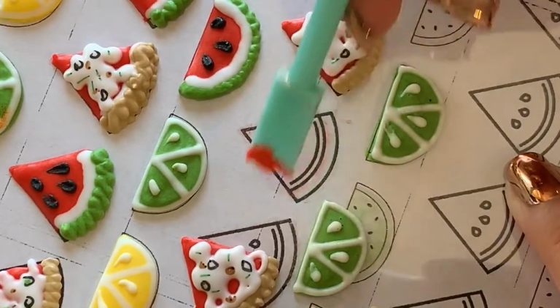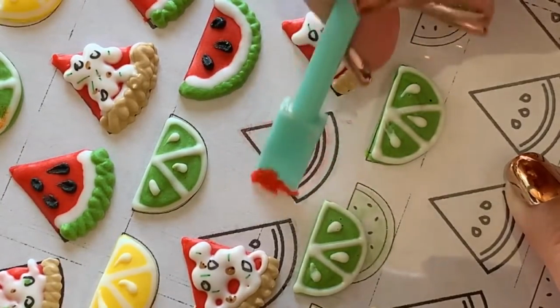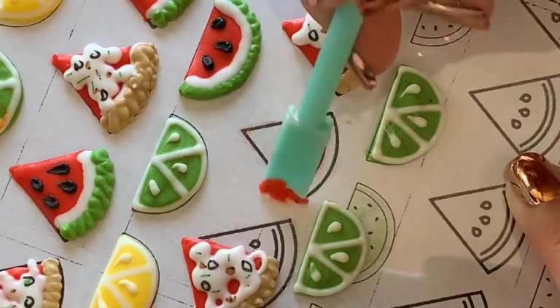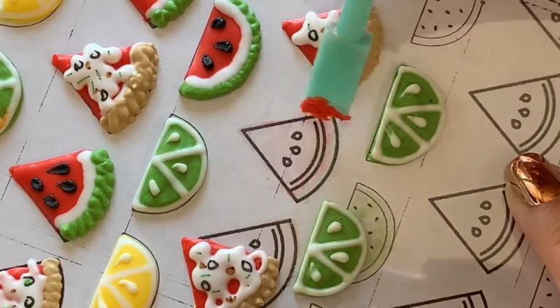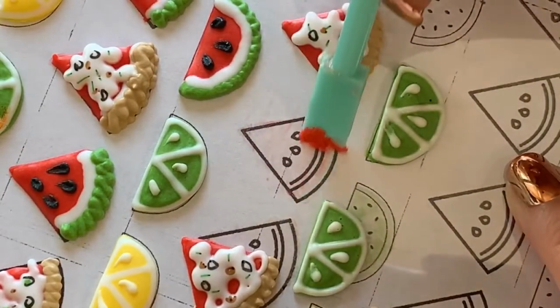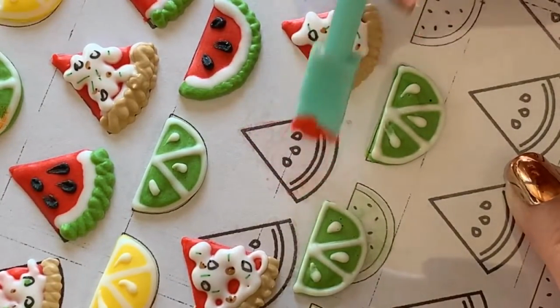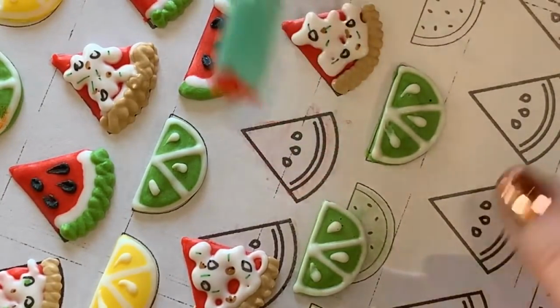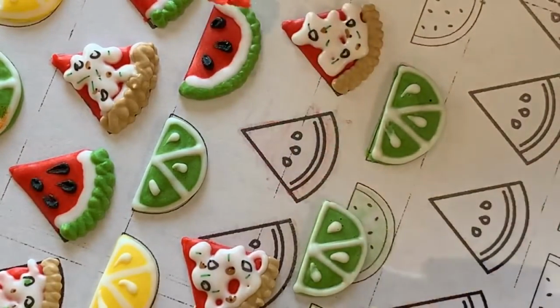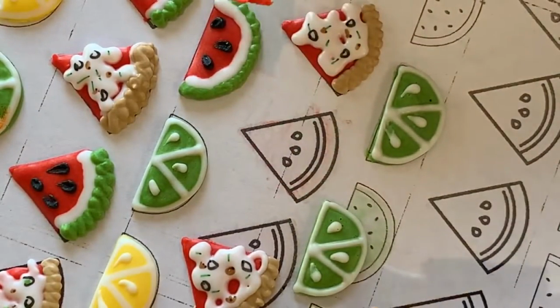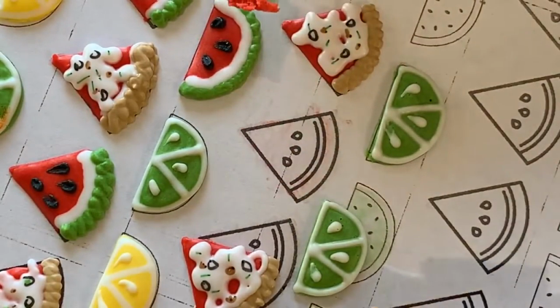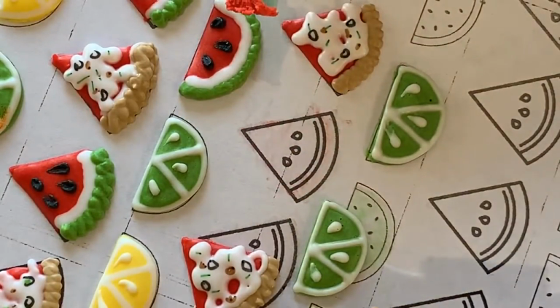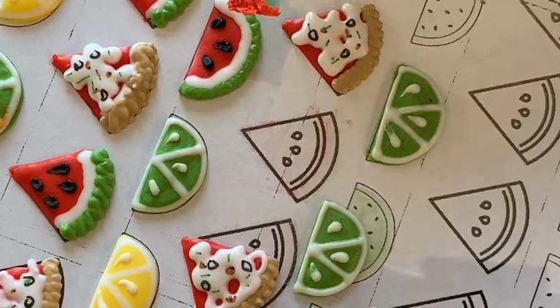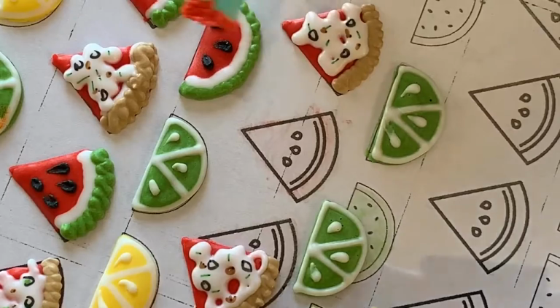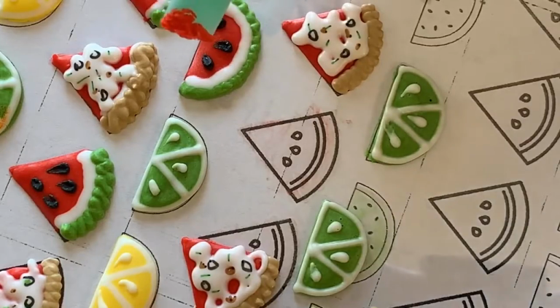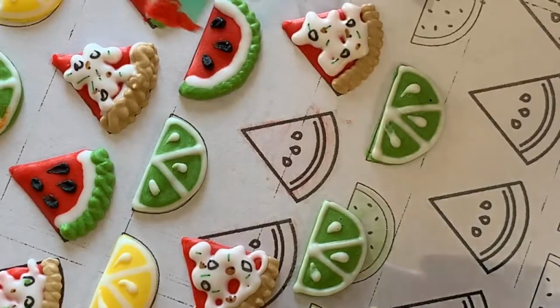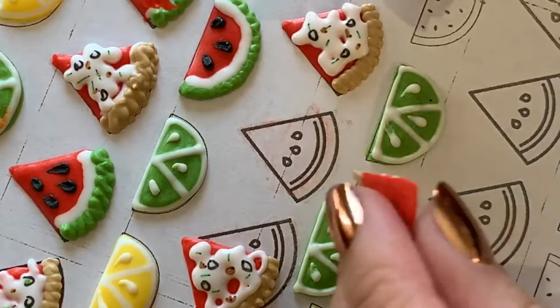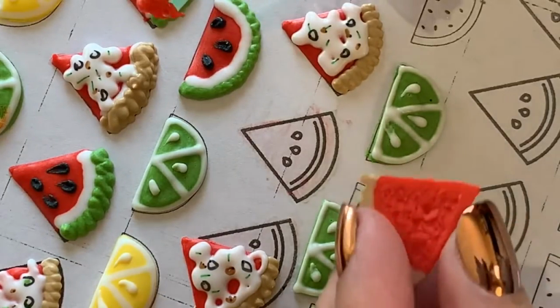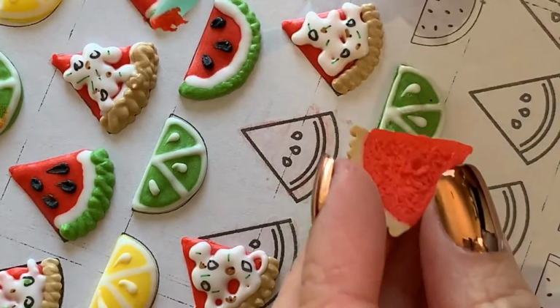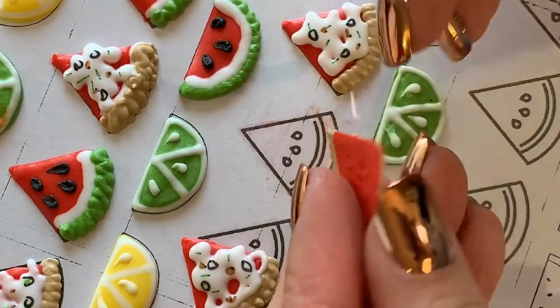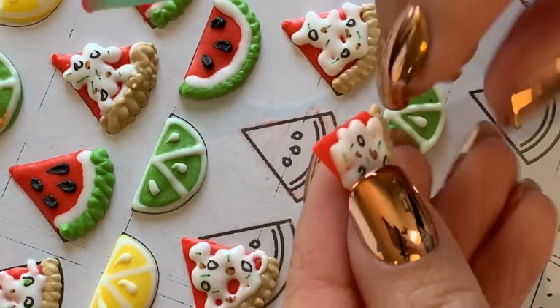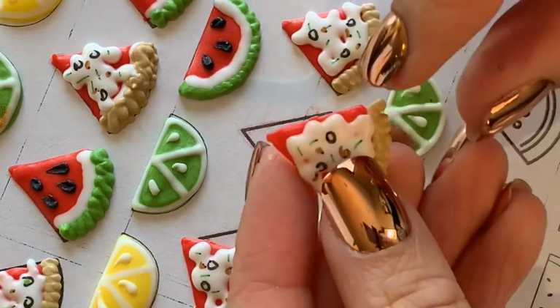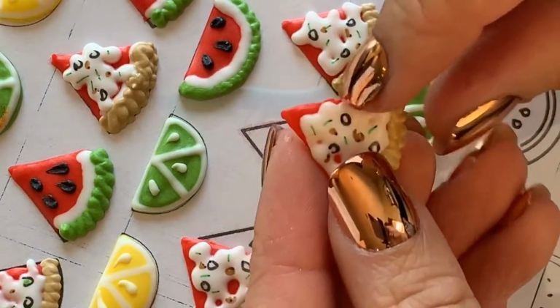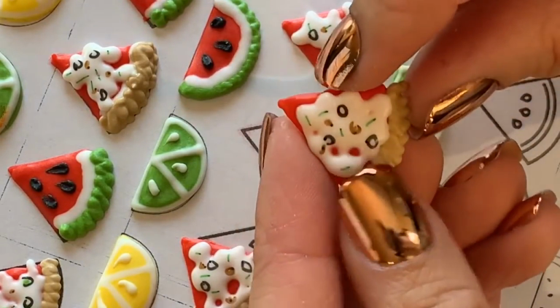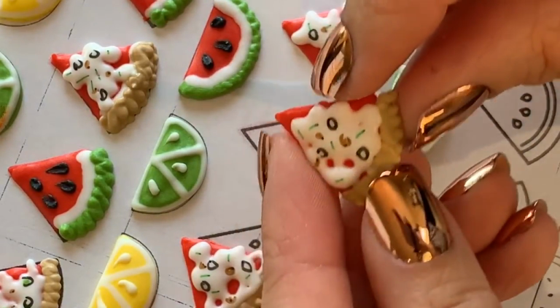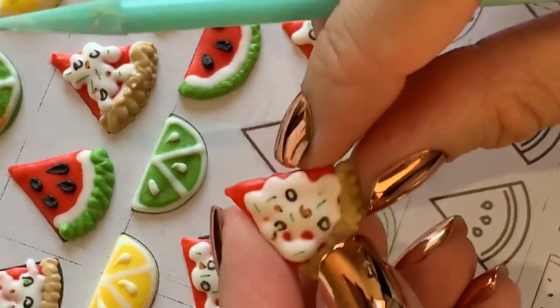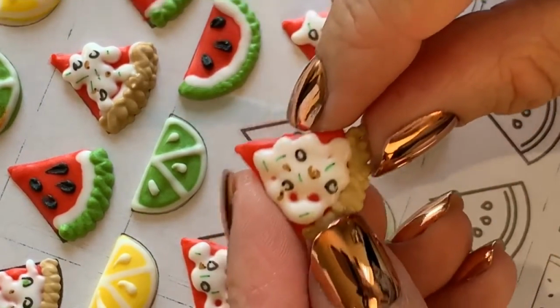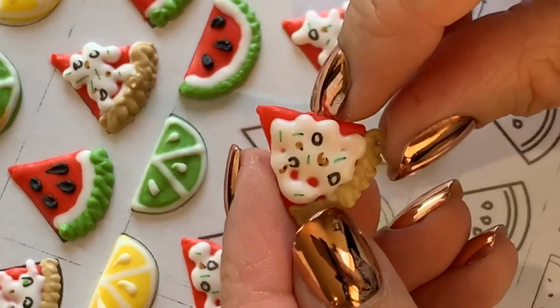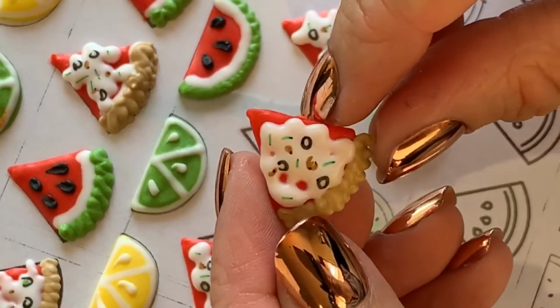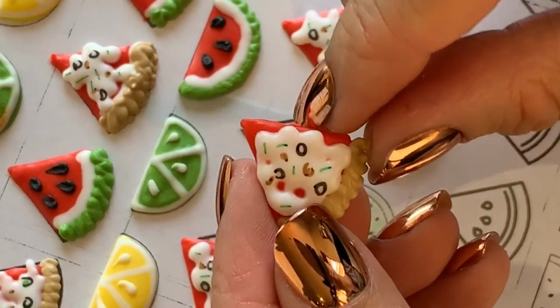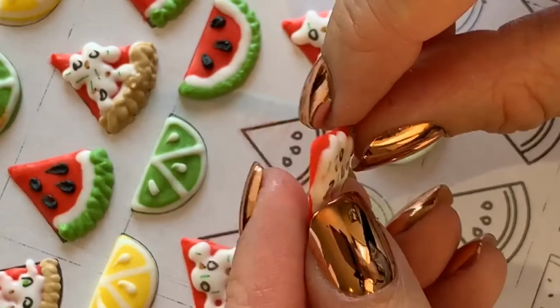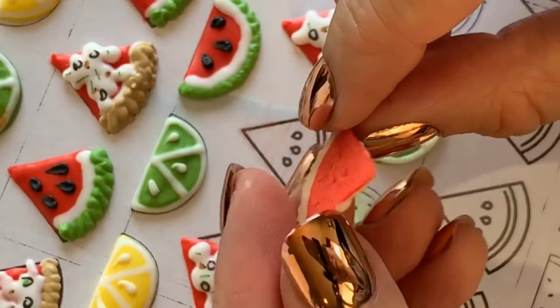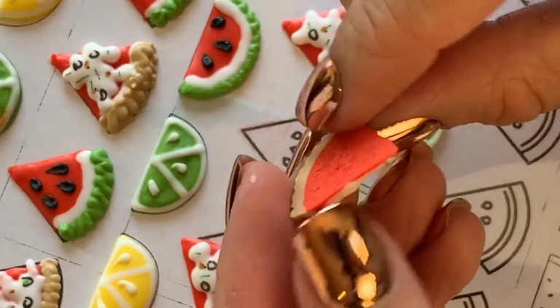I usually like to dry my icing transfers for about 24 hours uncovered so that they have a chance to dry all the way through as much as possible.